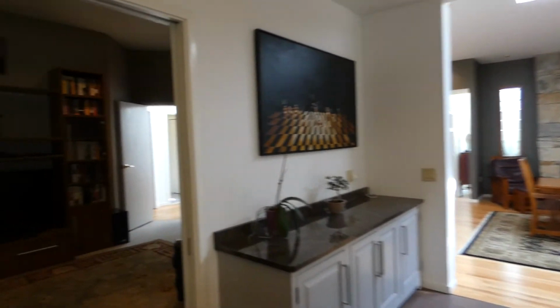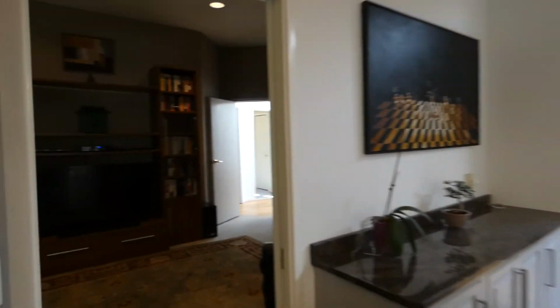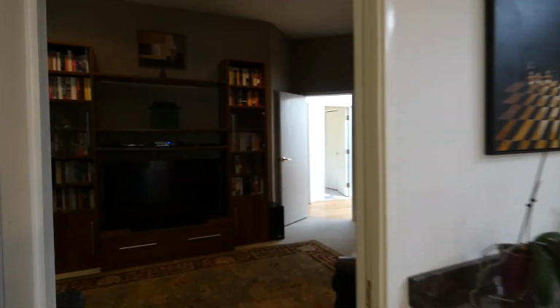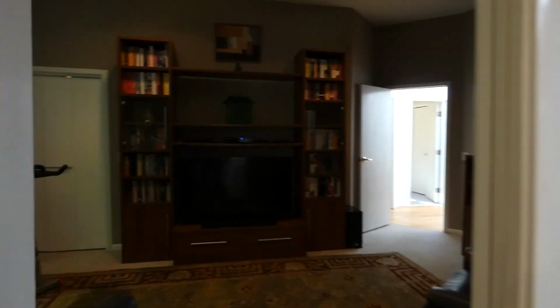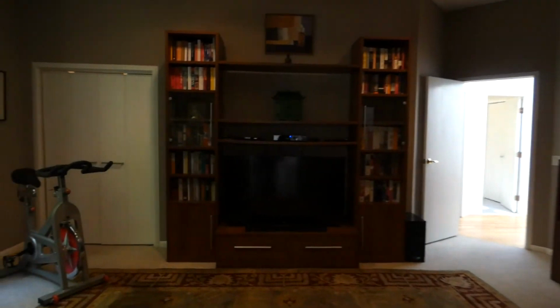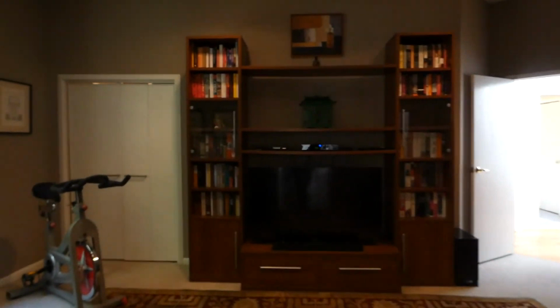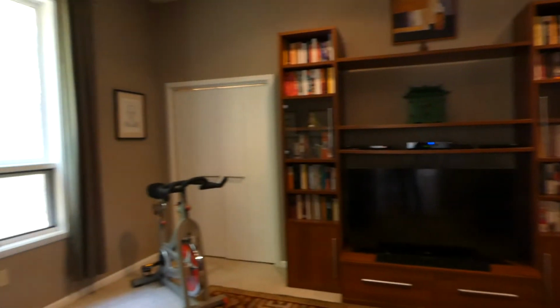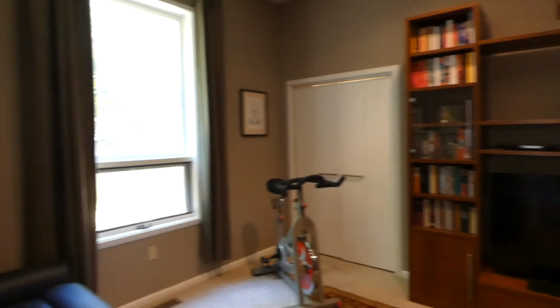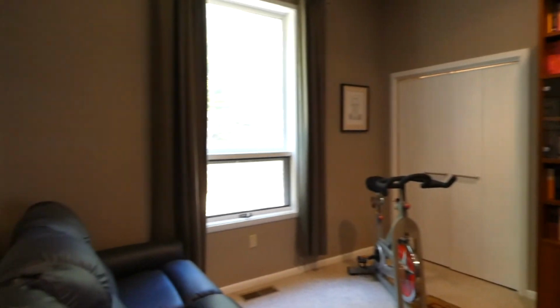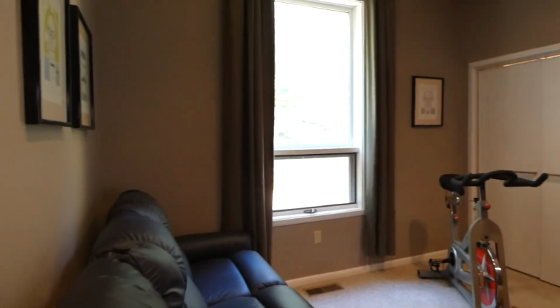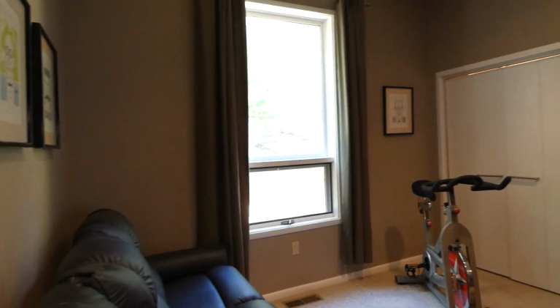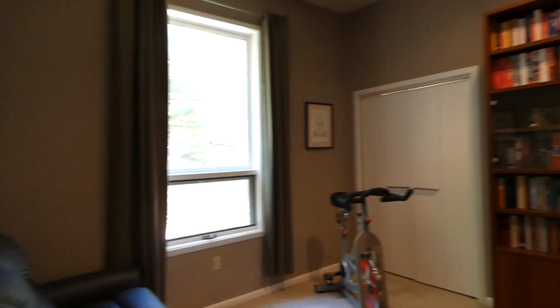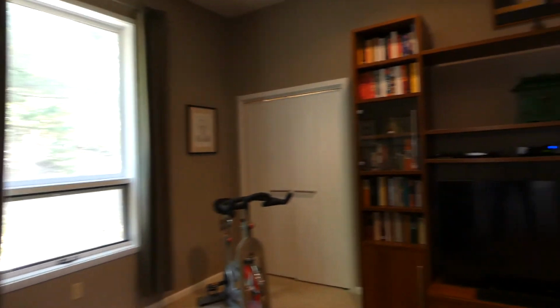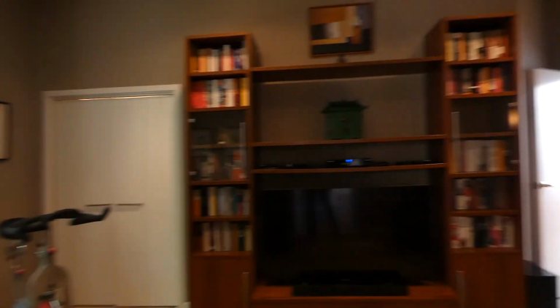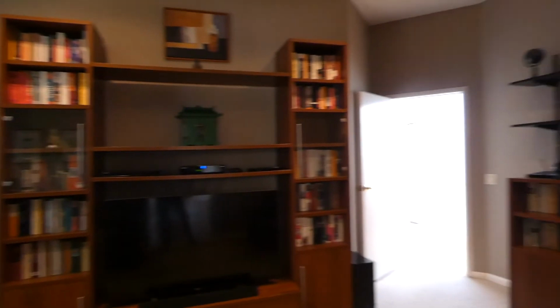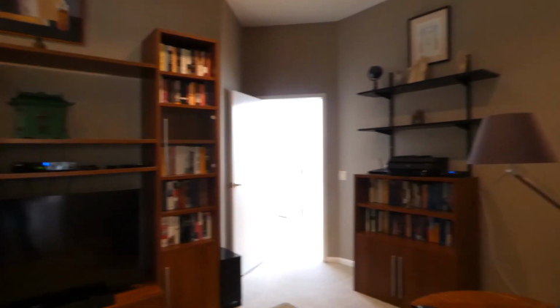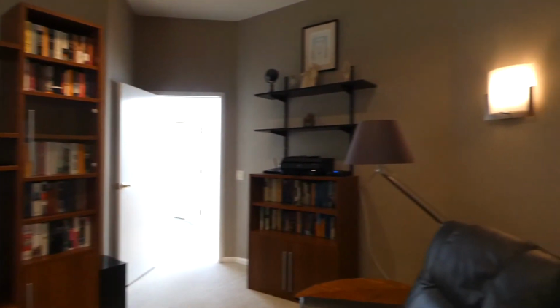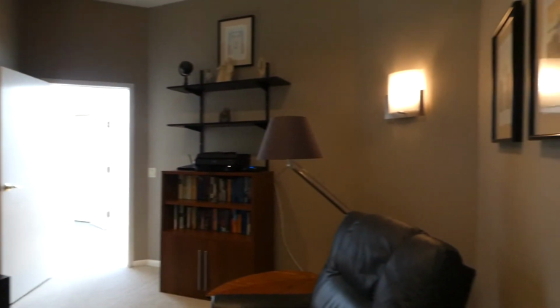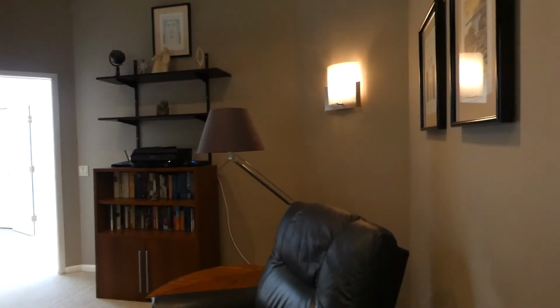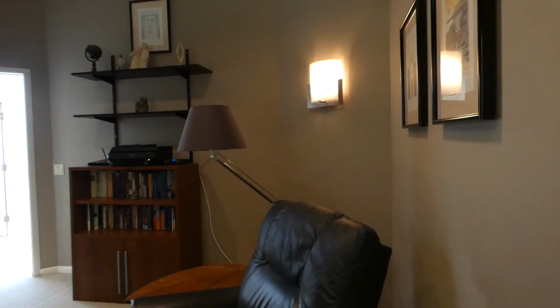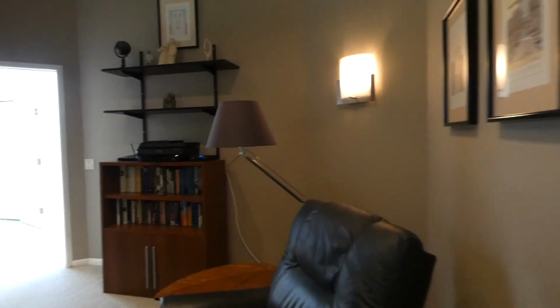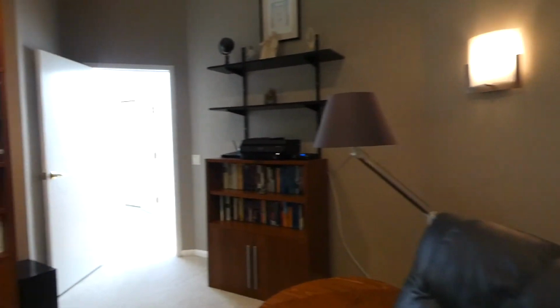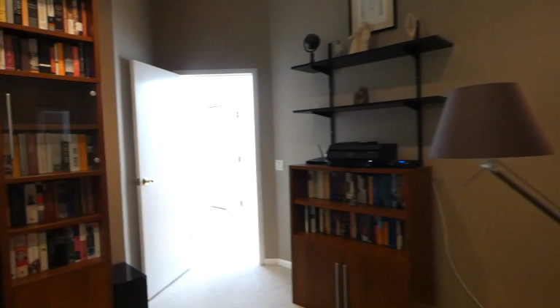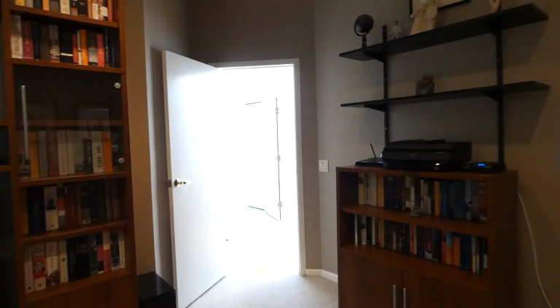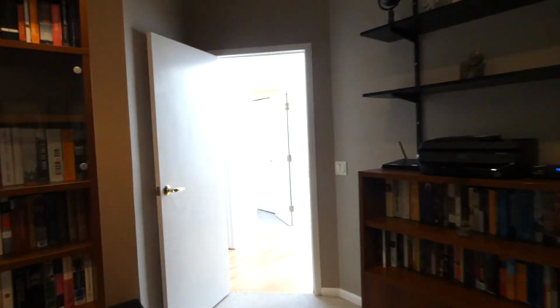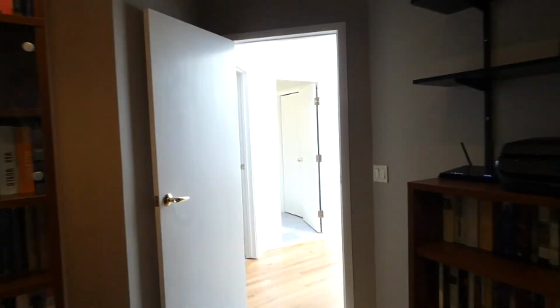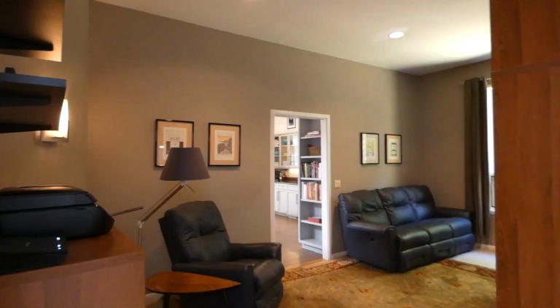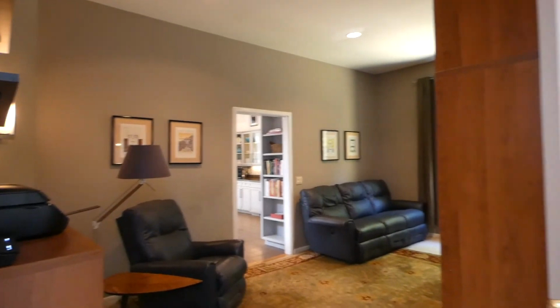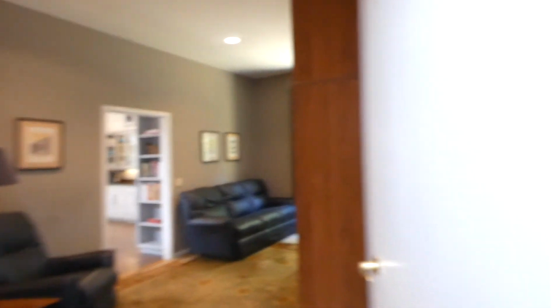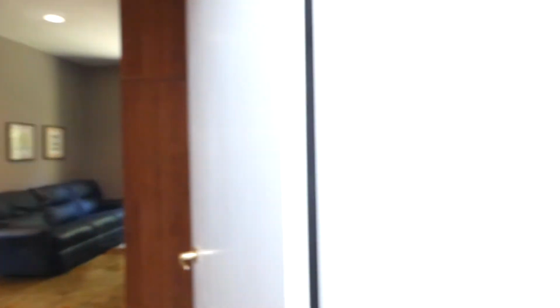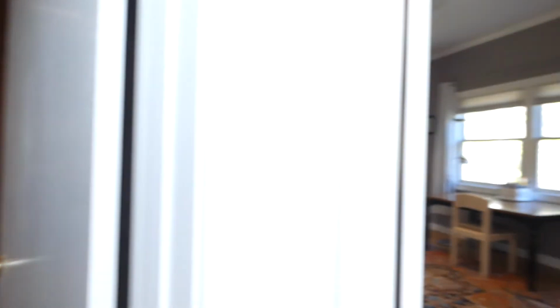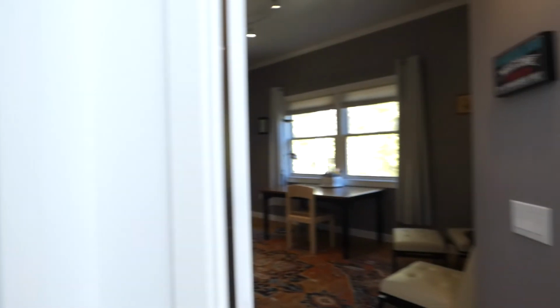And there's a den here off of the kitchen. Could be another bedroom — has a closet and a window. So from that den leads into another hallway.